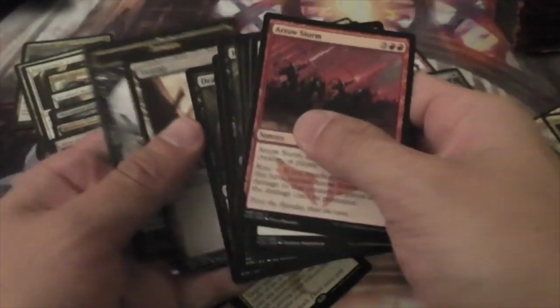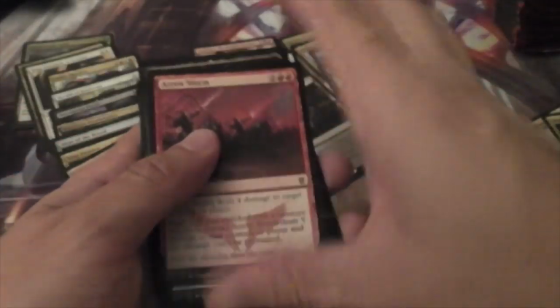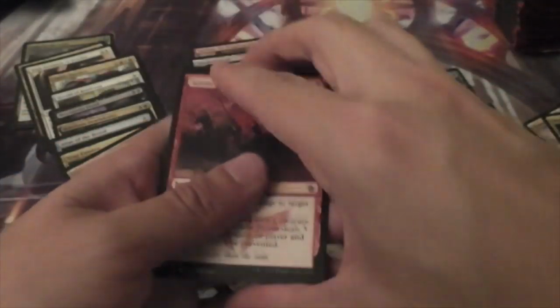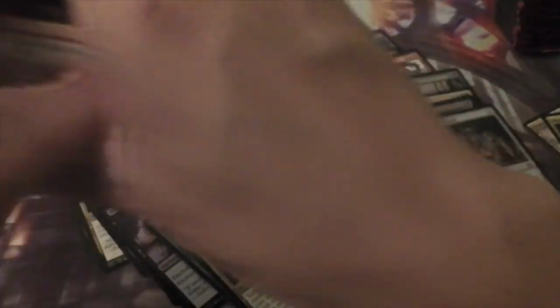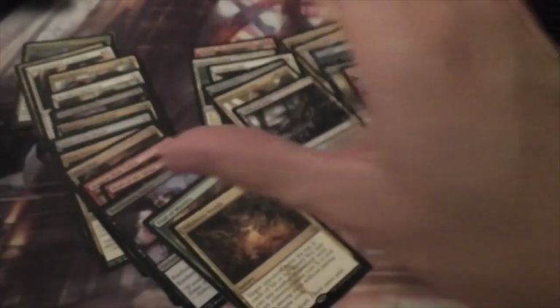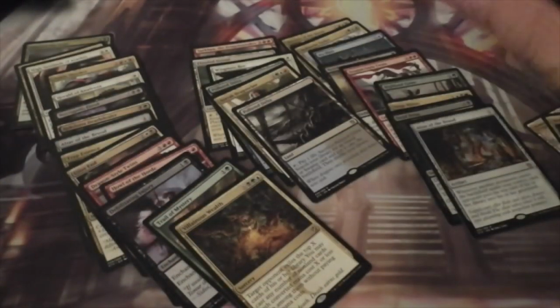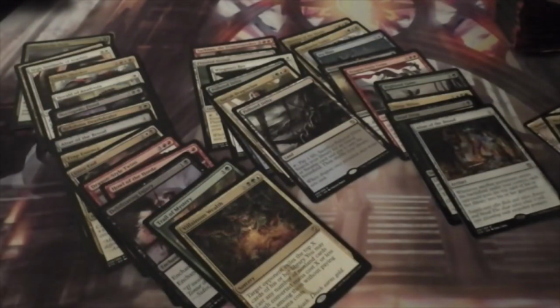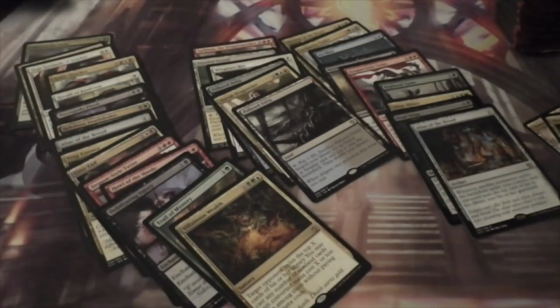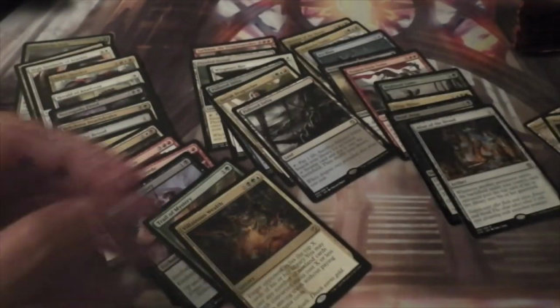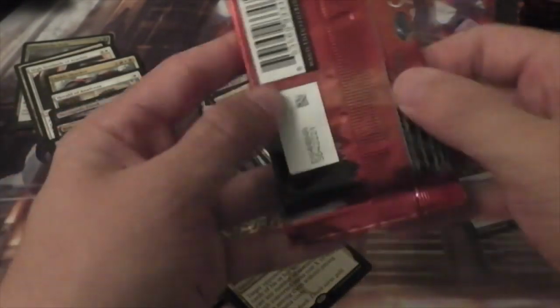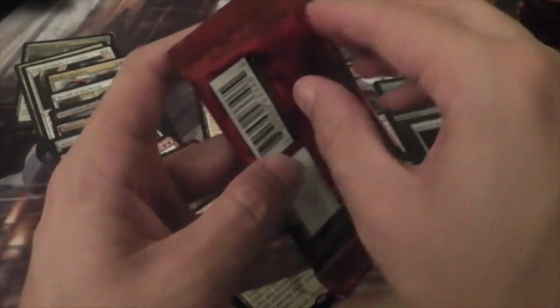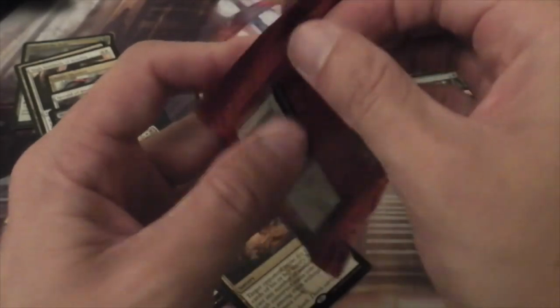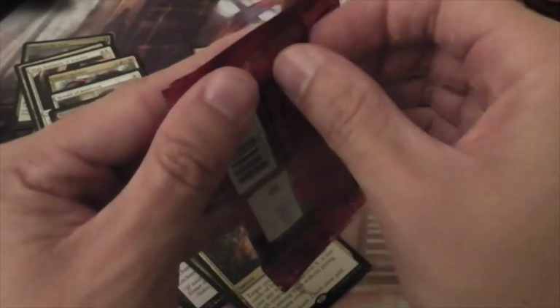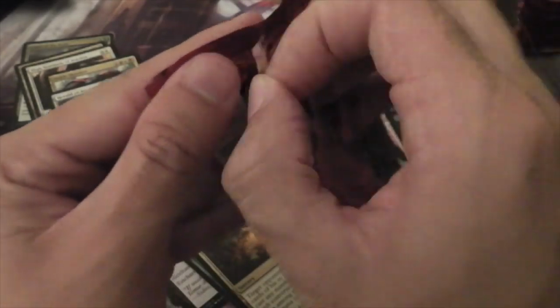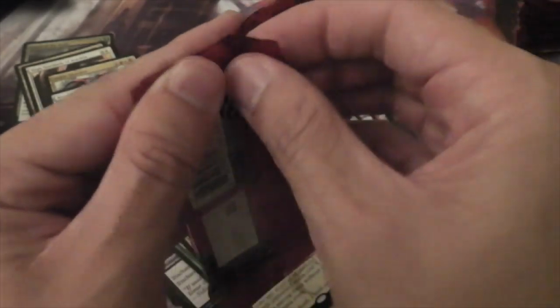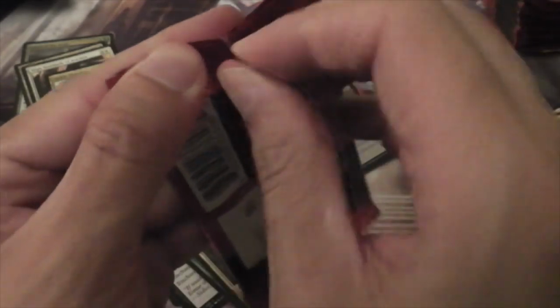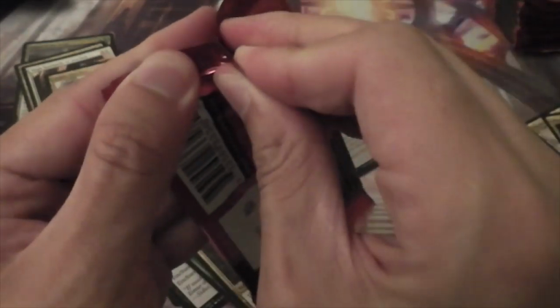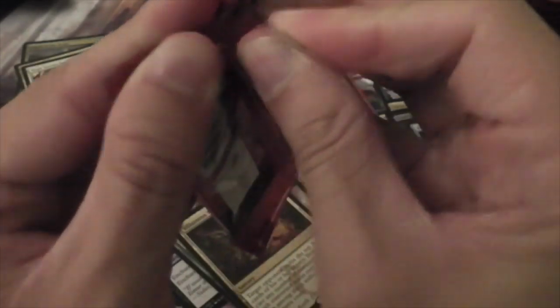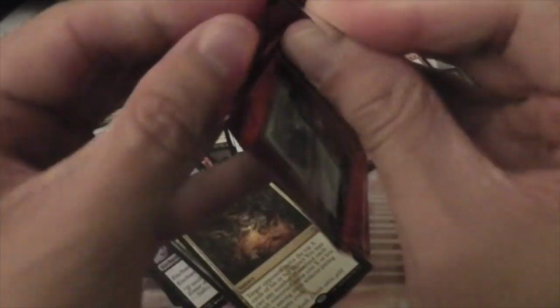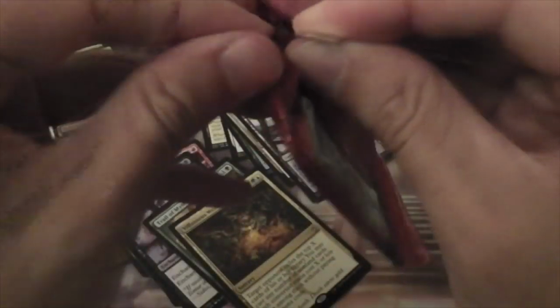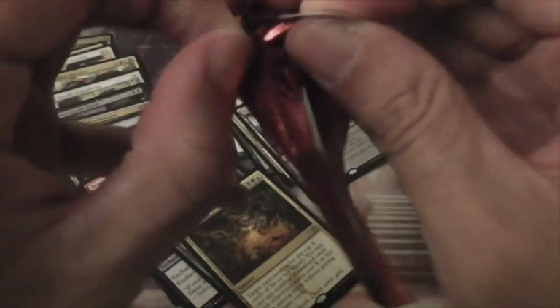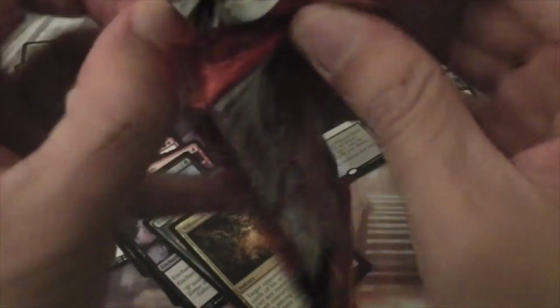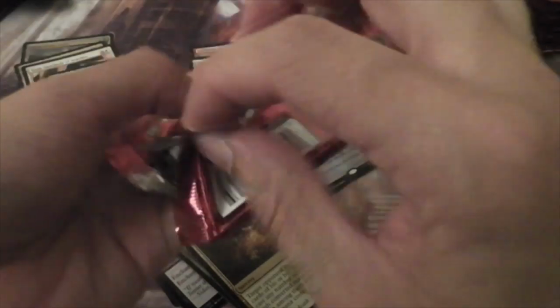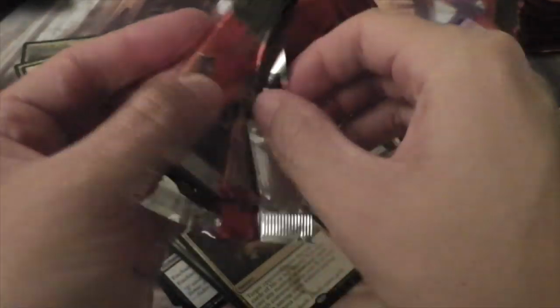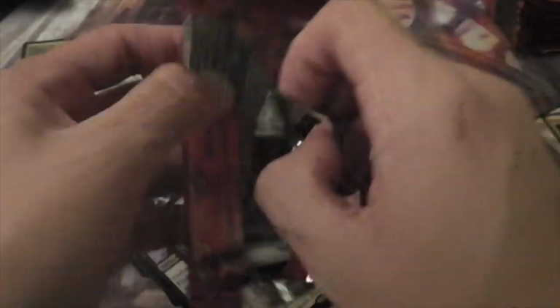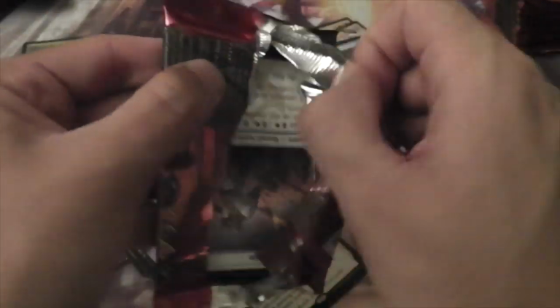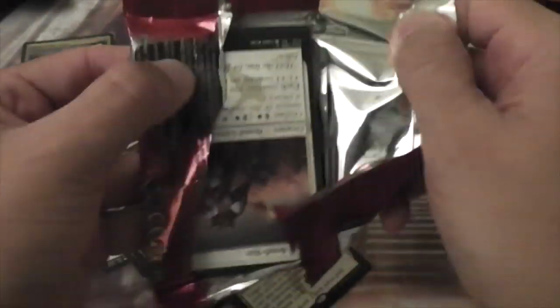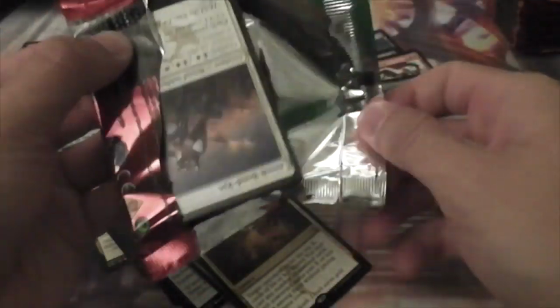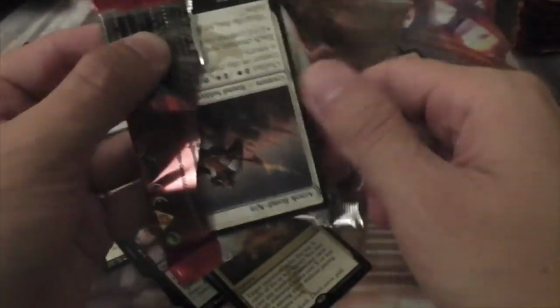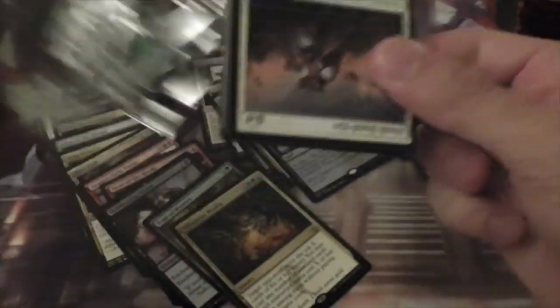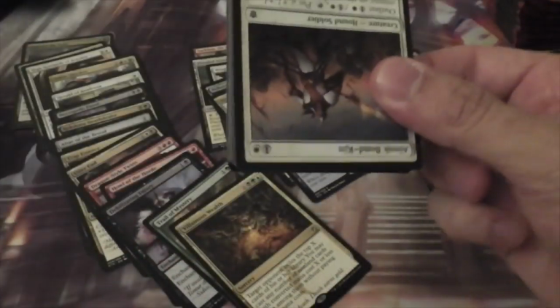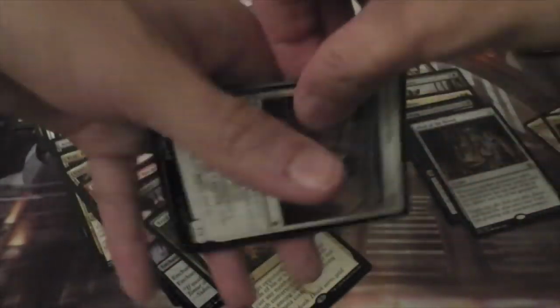Alright, so this is pretty good. We've gotten three fetches, all of them blue, which is about the best case you can ask for — except for one of them being foil, which we also got.